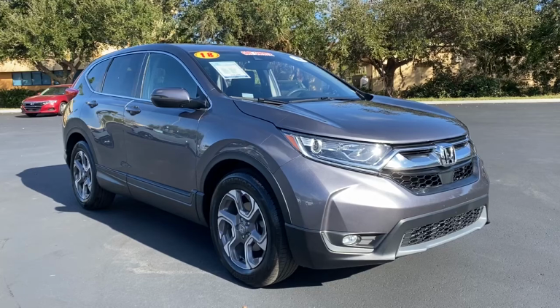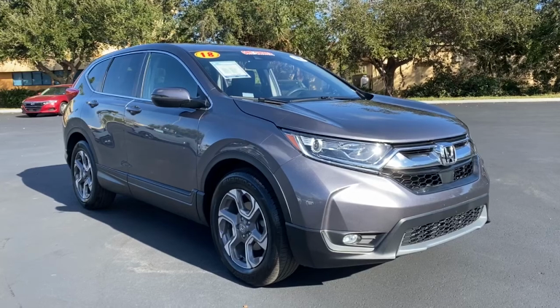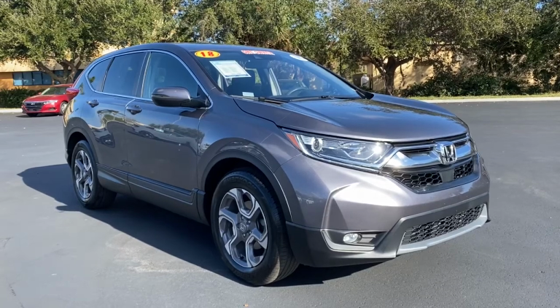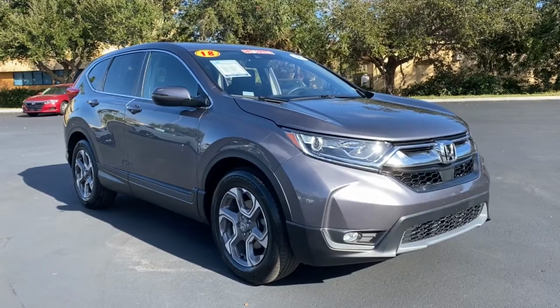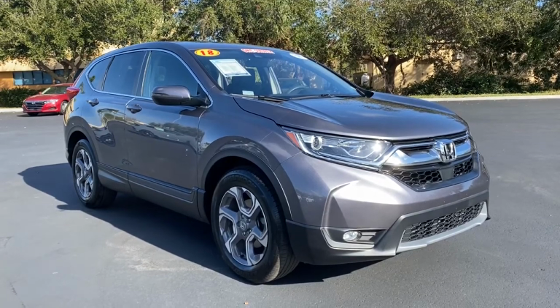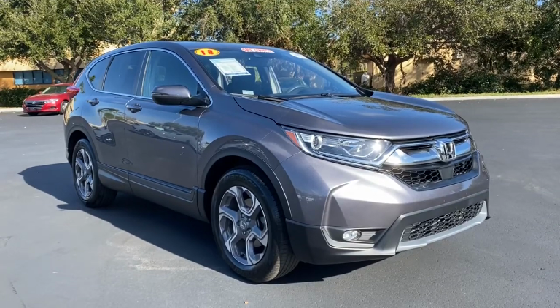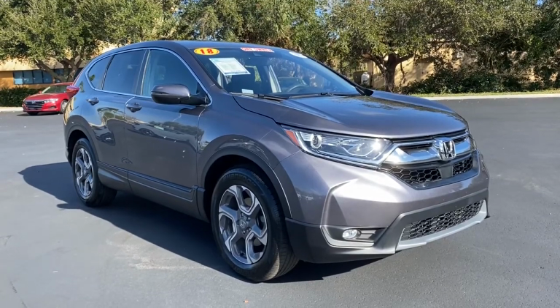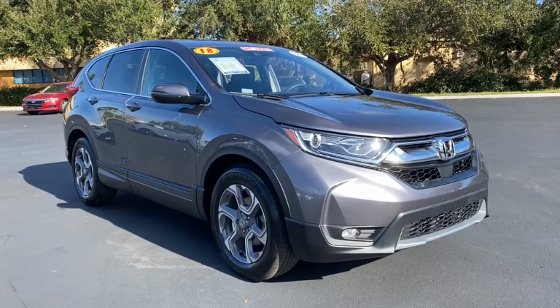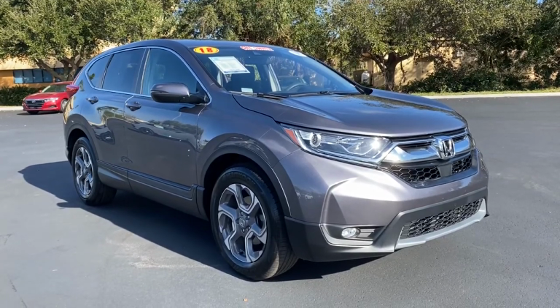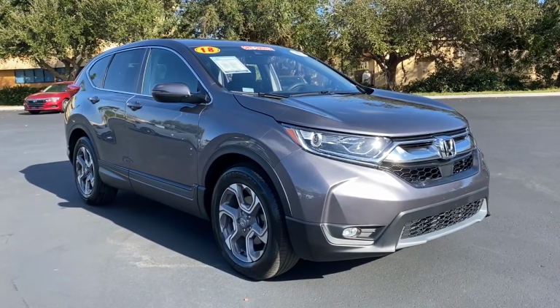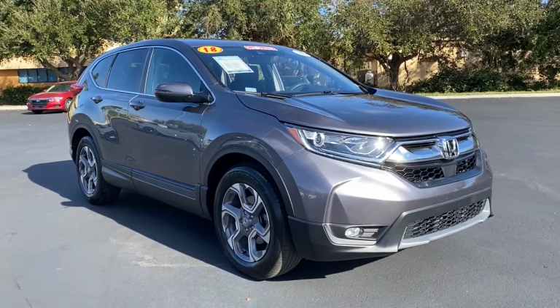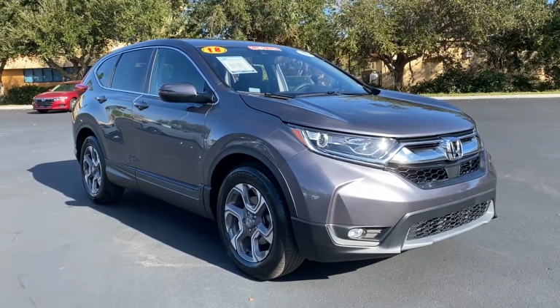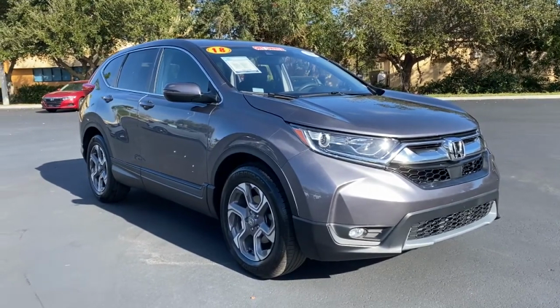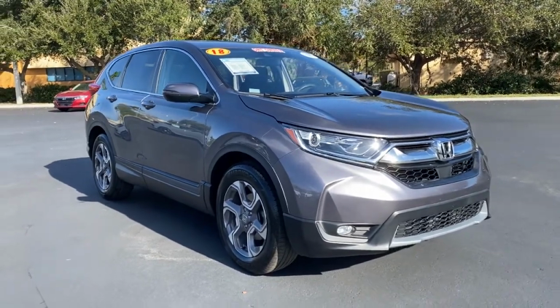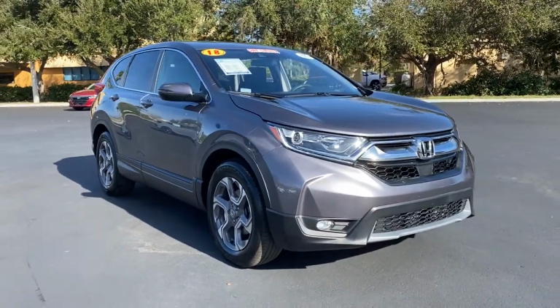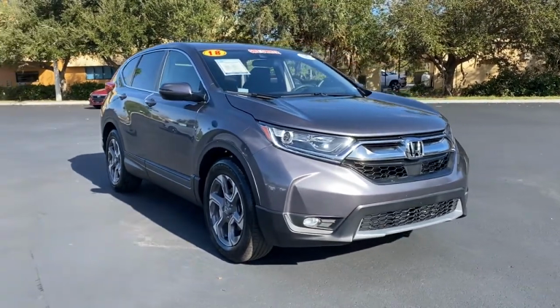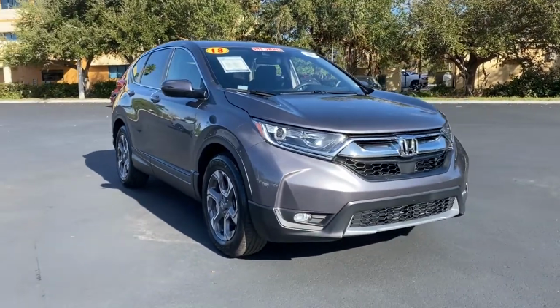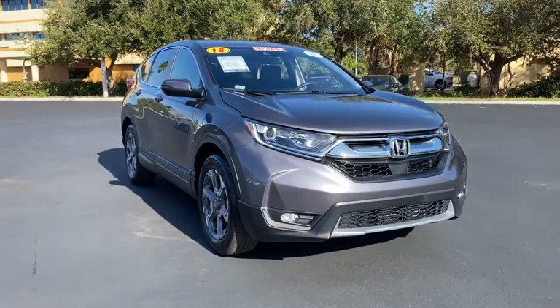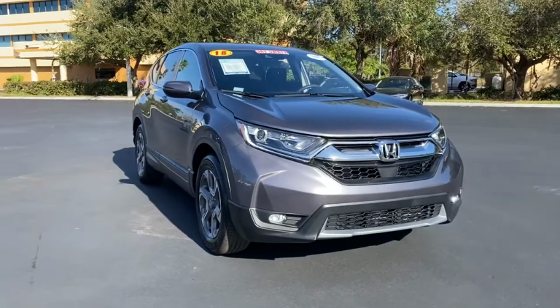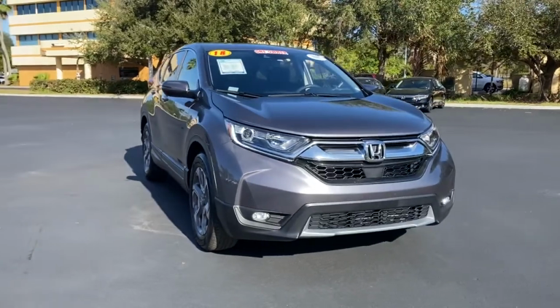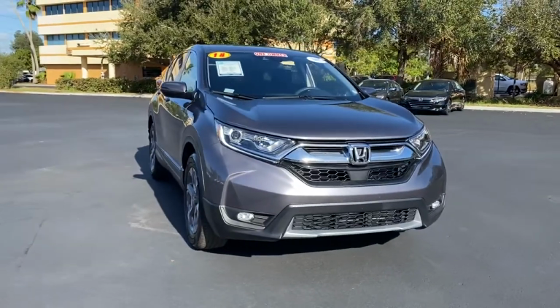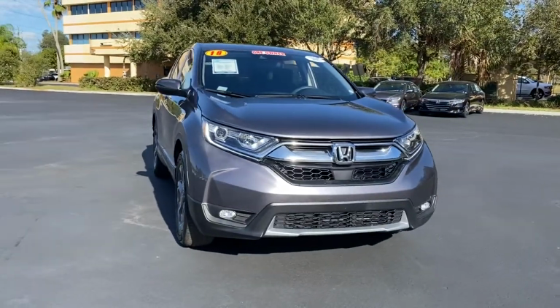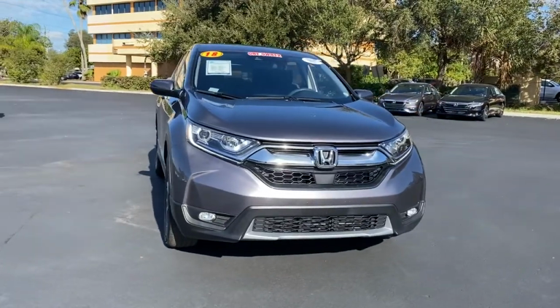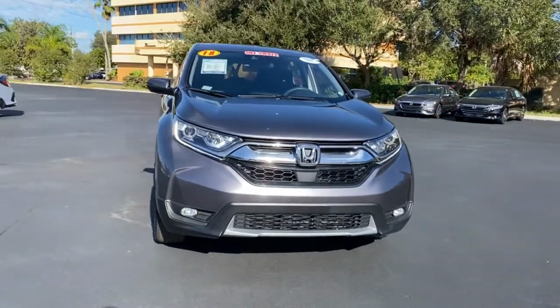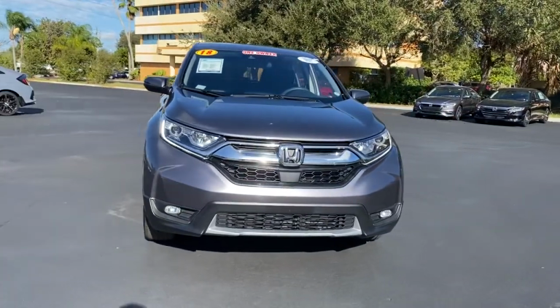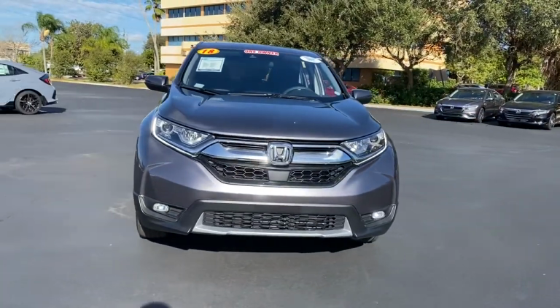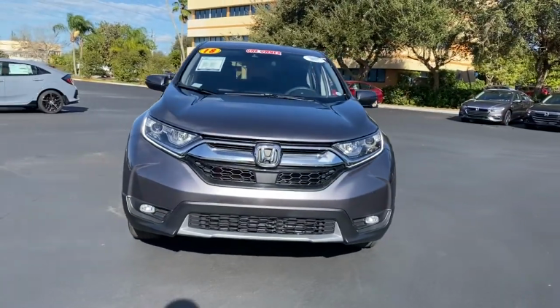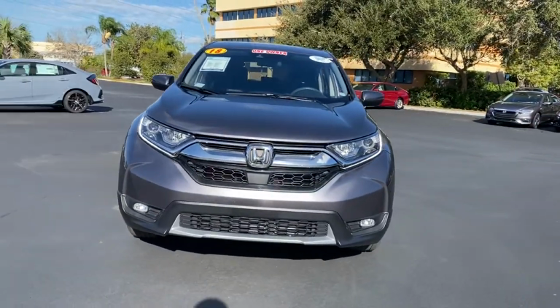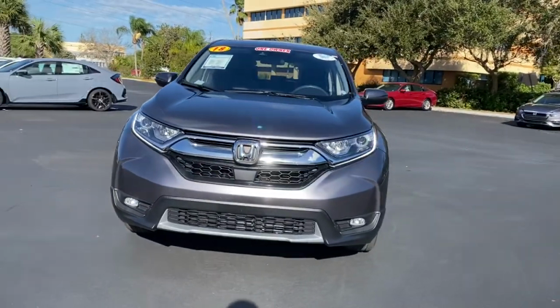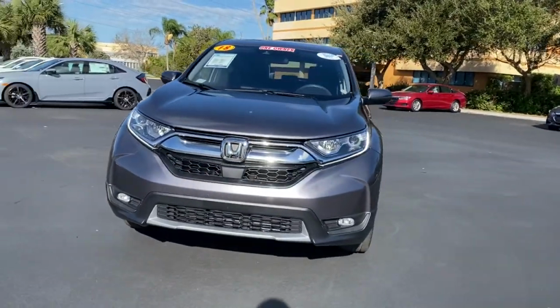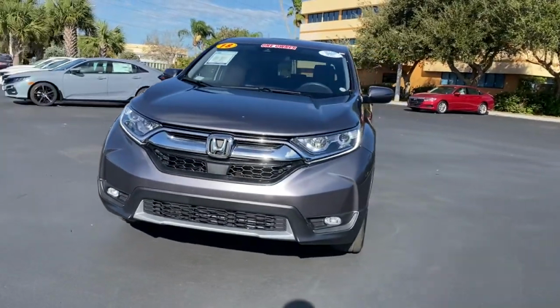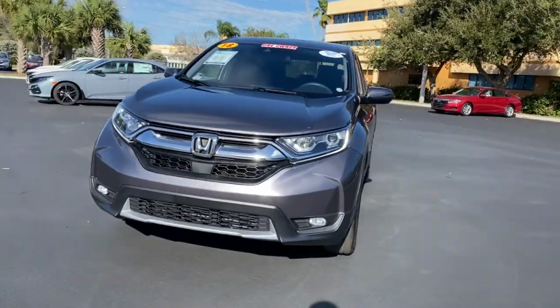You just found the 2018 Honda CR-V. With less than 20,000 miles on the odometer, this vehicle stands out from the rest.